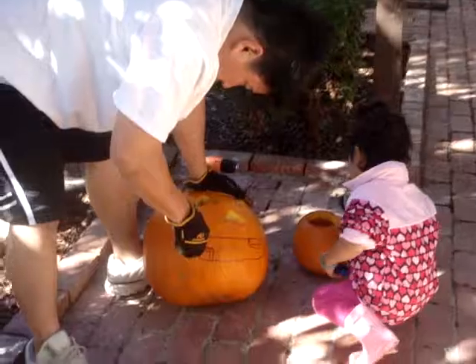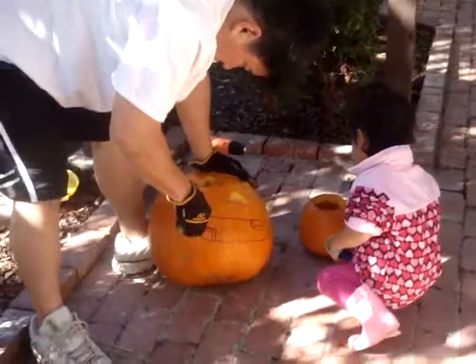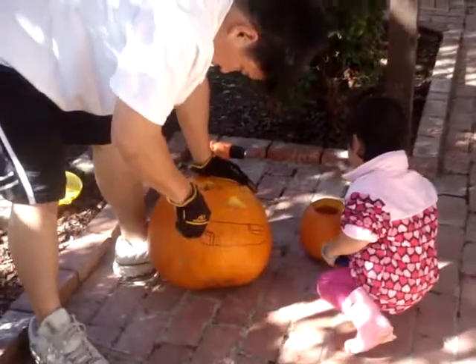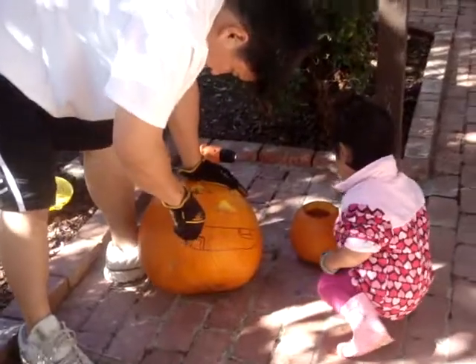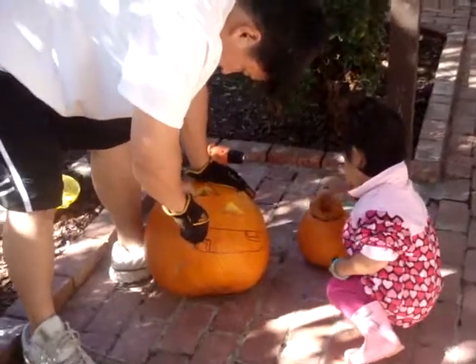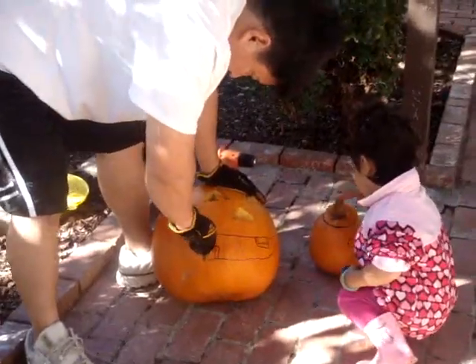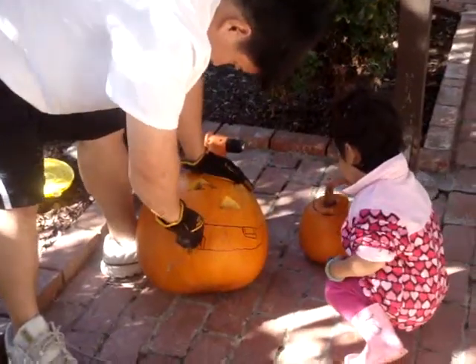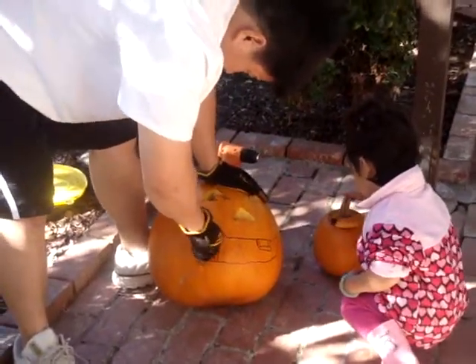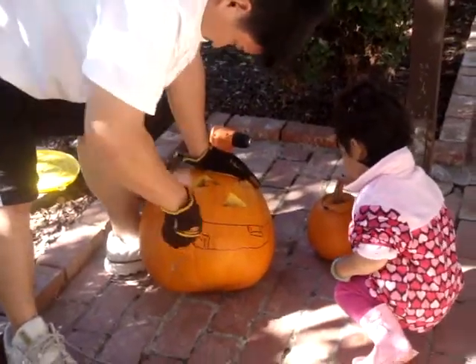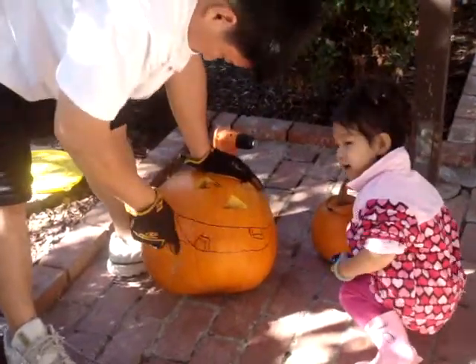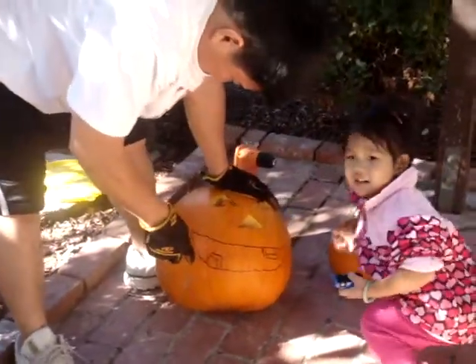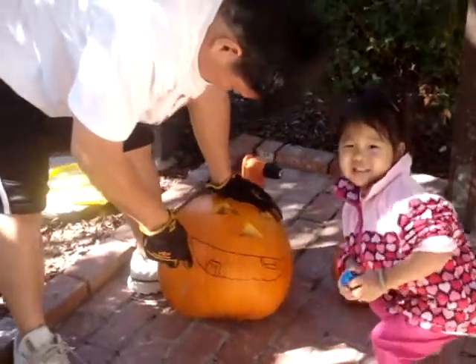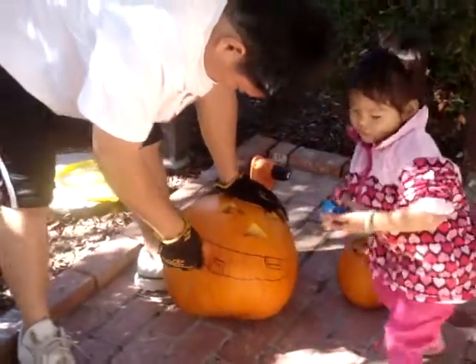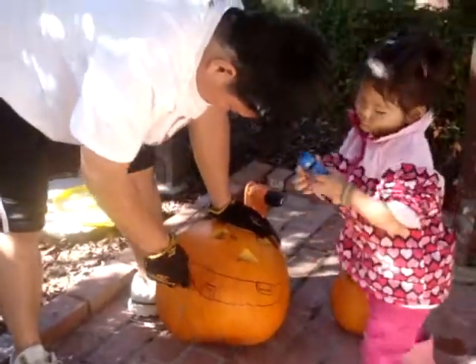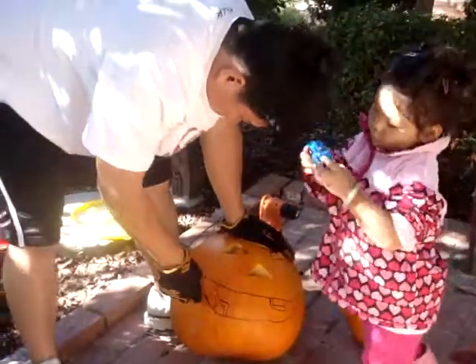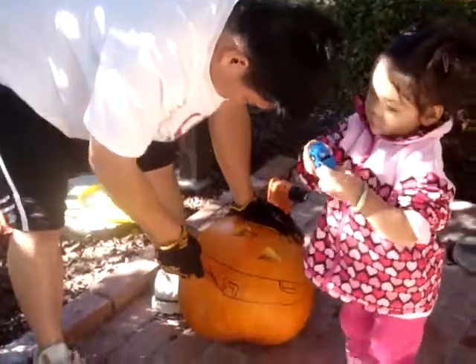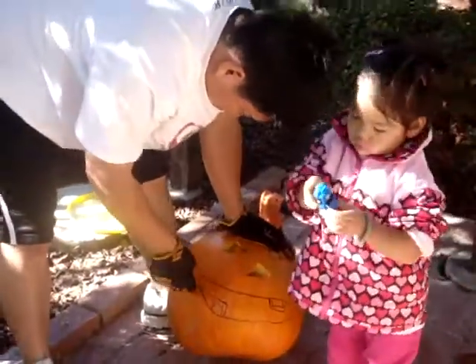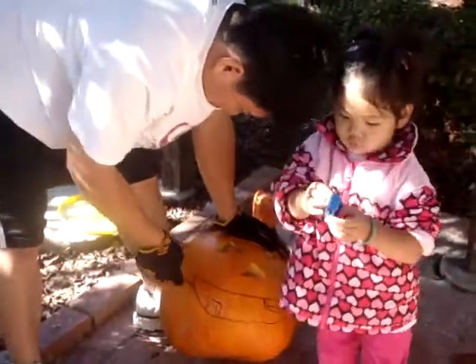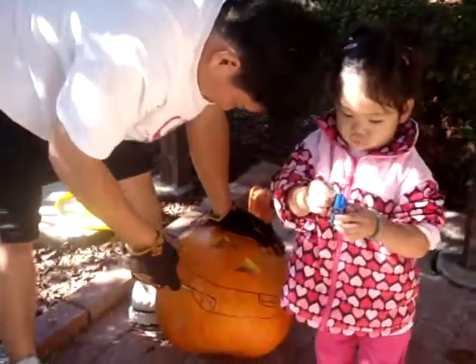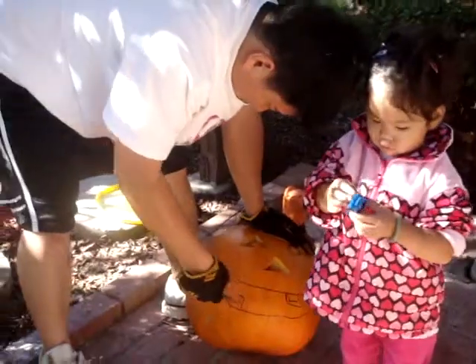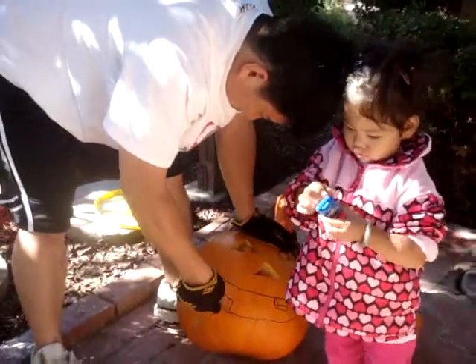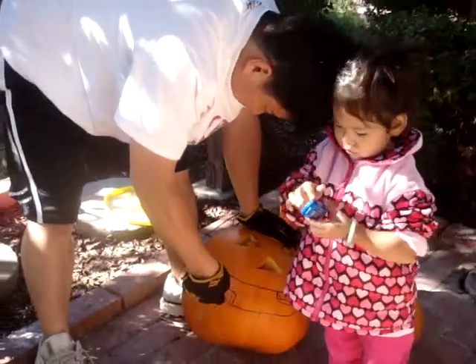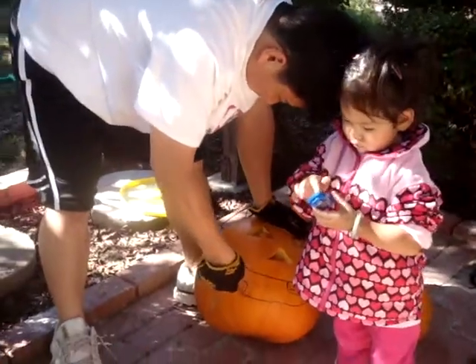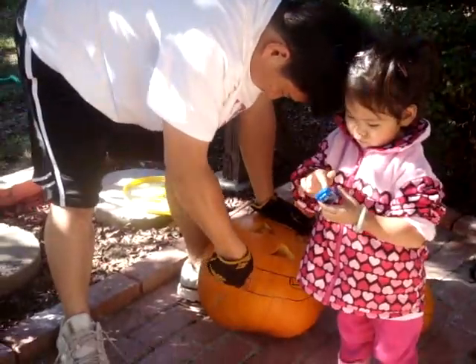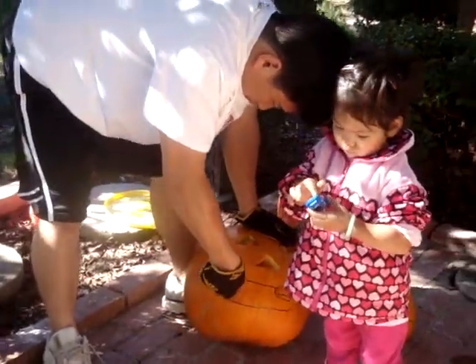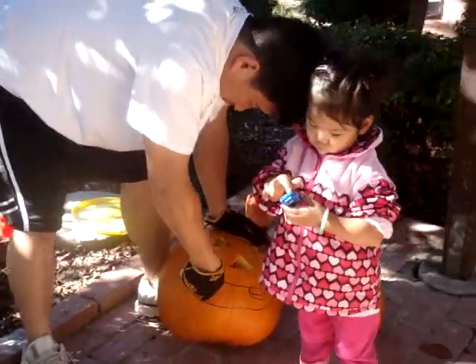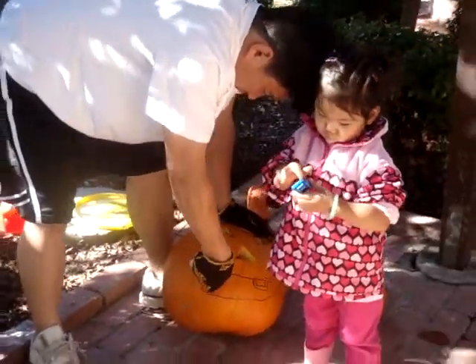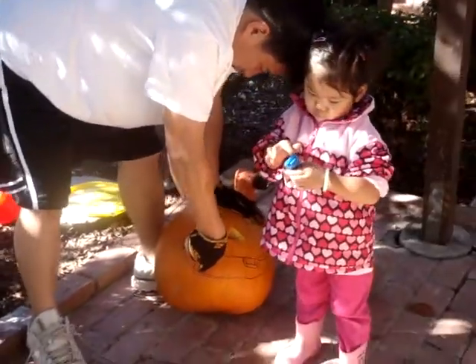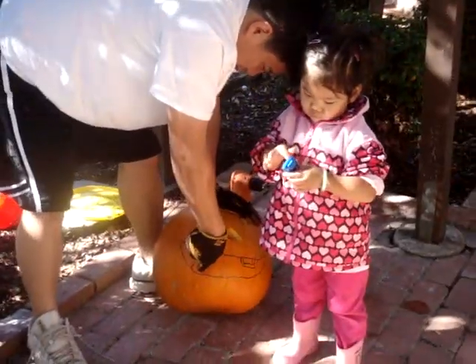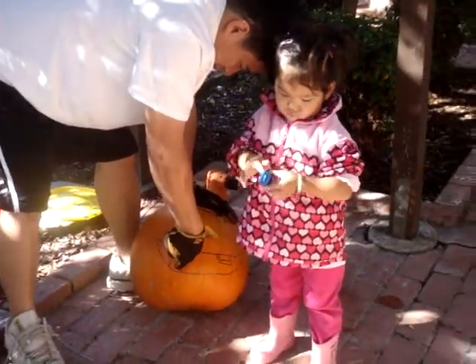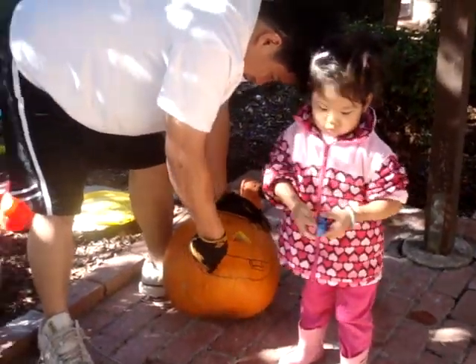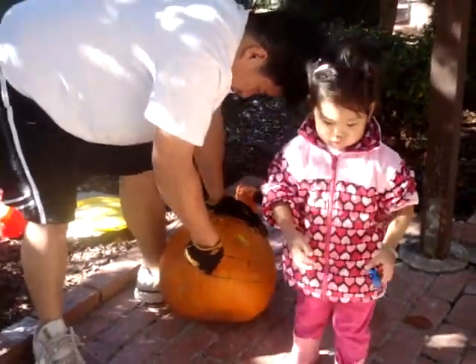Okay, video's on. Okay, so I'm using a Hinkle steak knife to carve this pumpkin. And it's actually pretty good, these Hinkle steak knives.